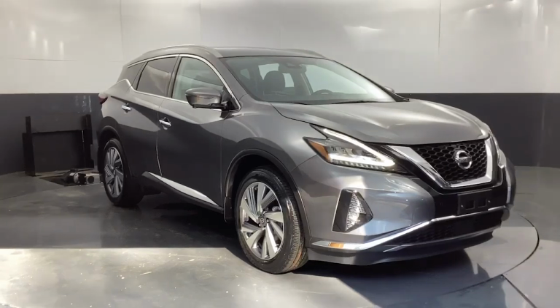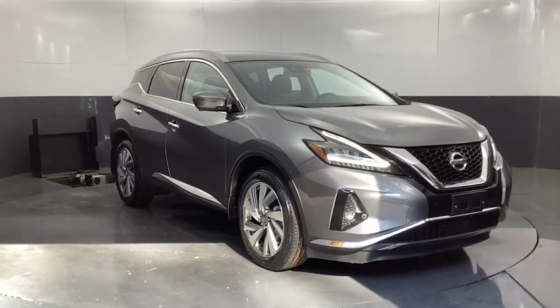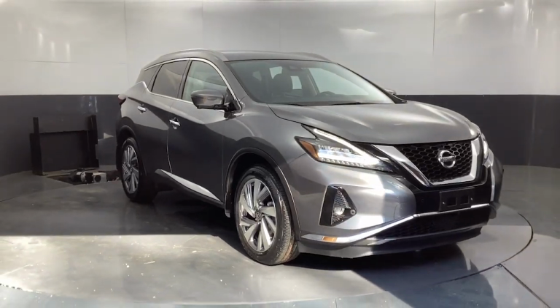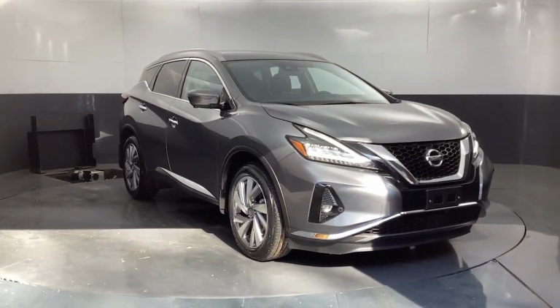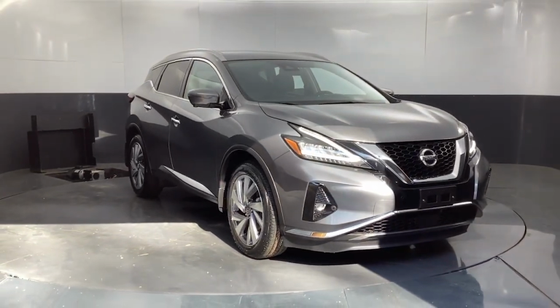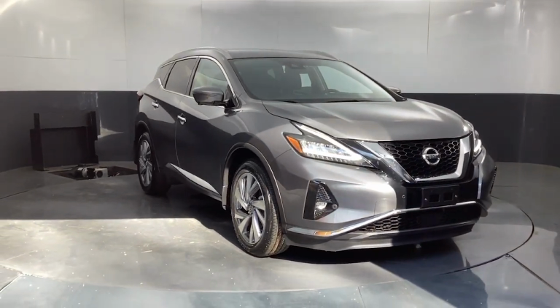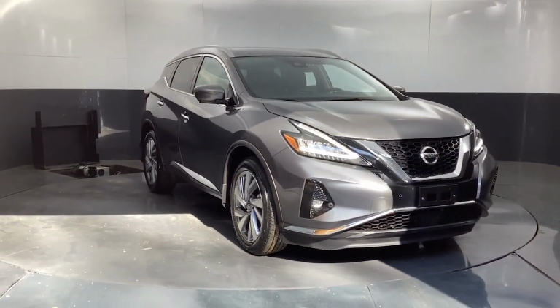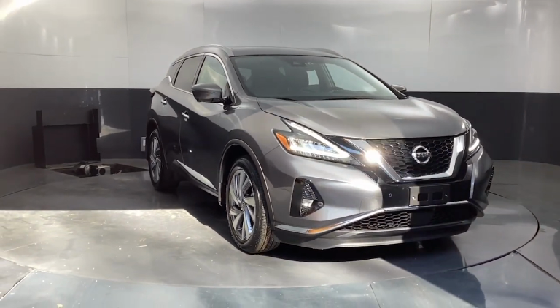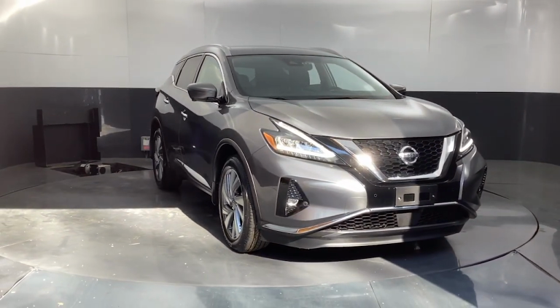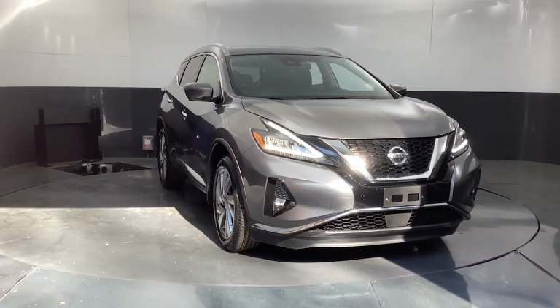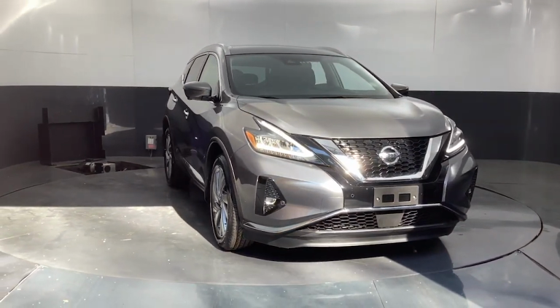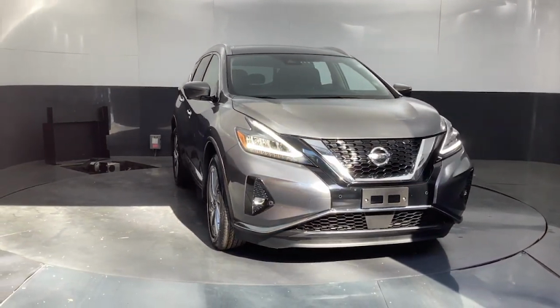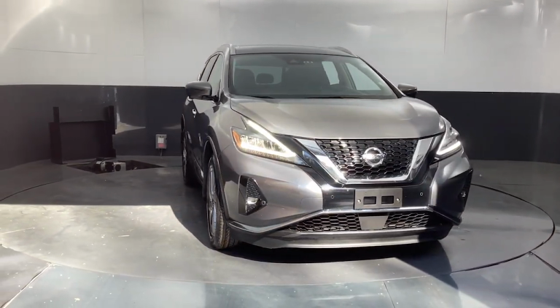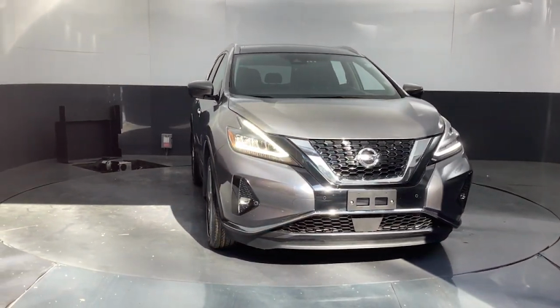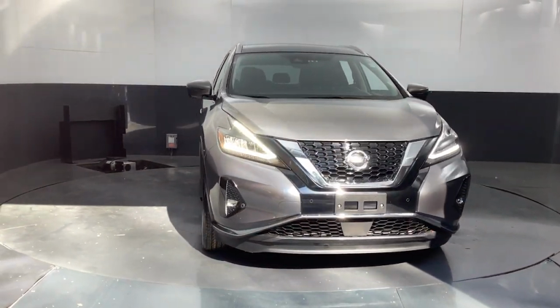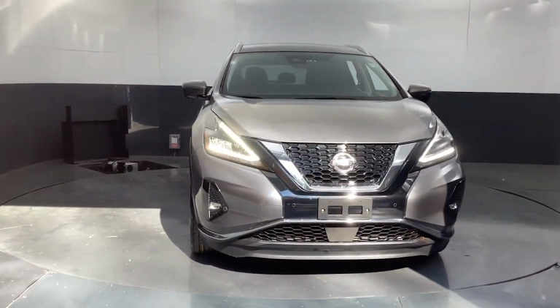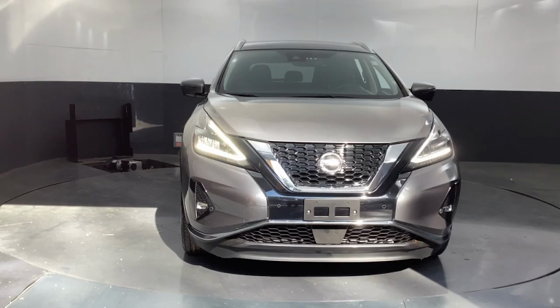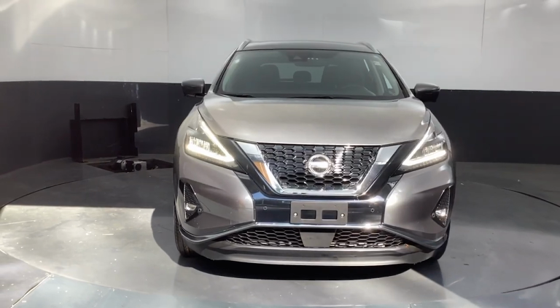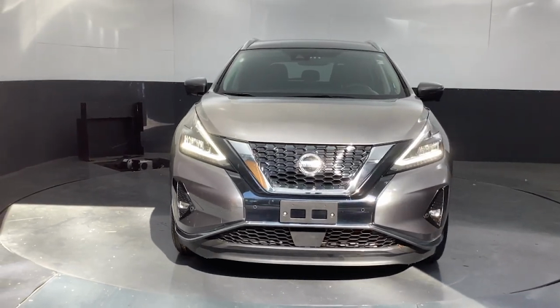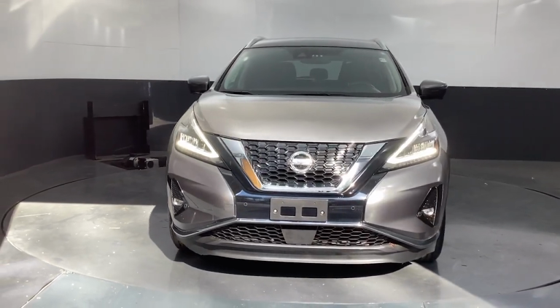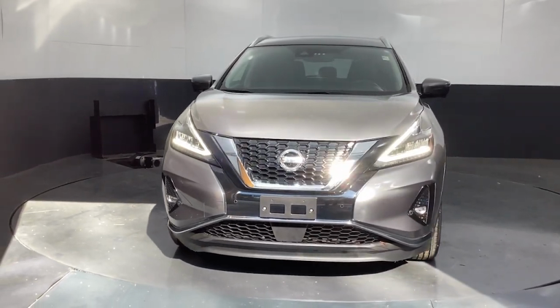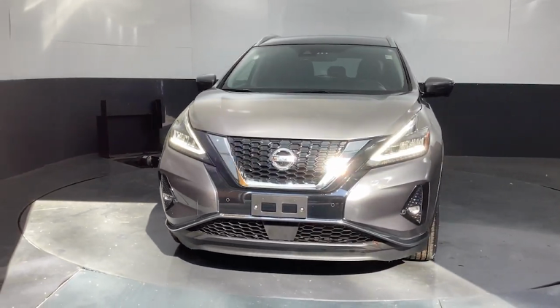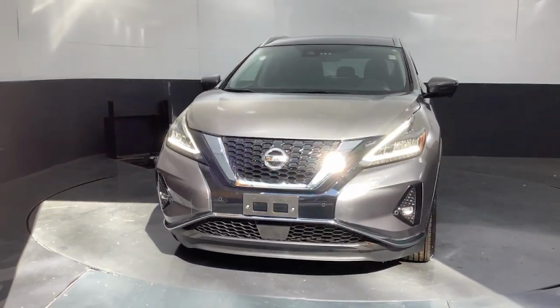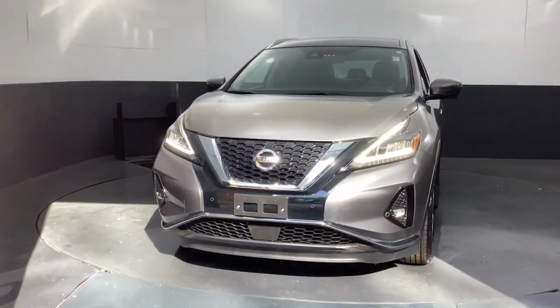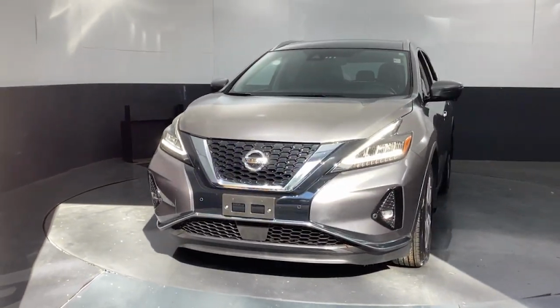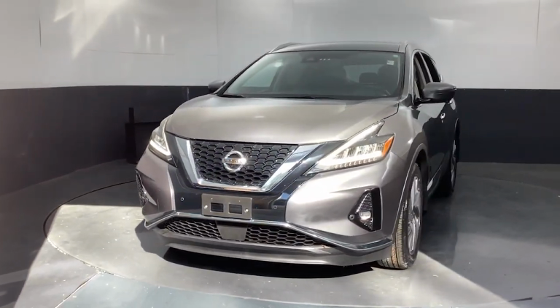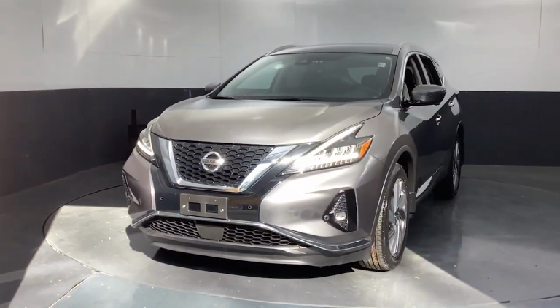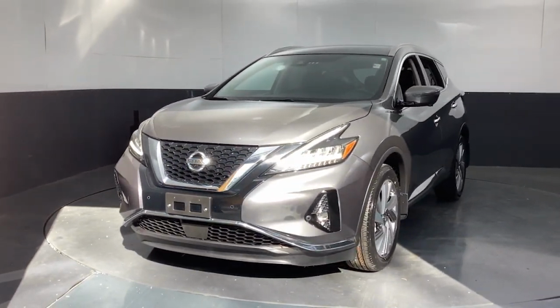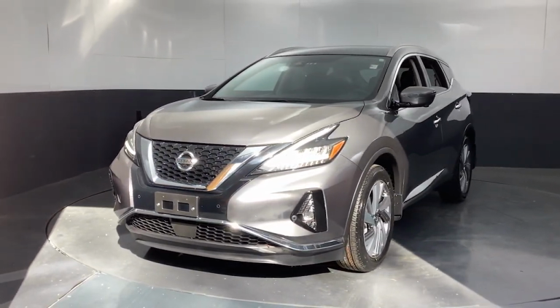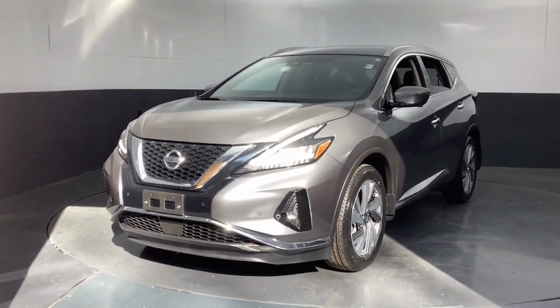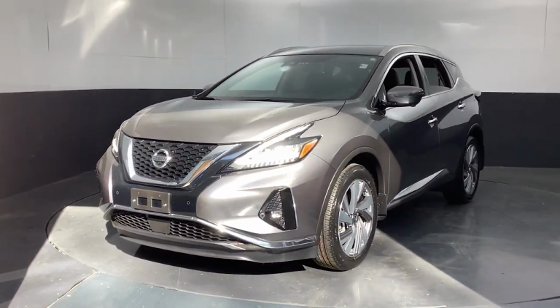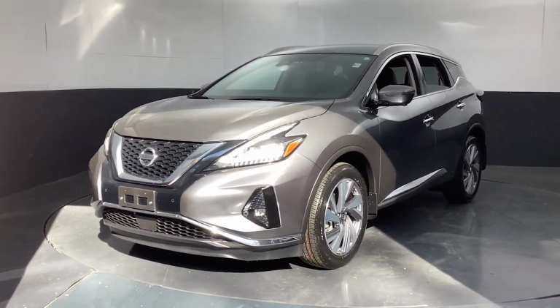Can you see yourself in the 2021 Nissan Murano? With less than 30,000 miles on the odometer, this vehicle provides excellent value.